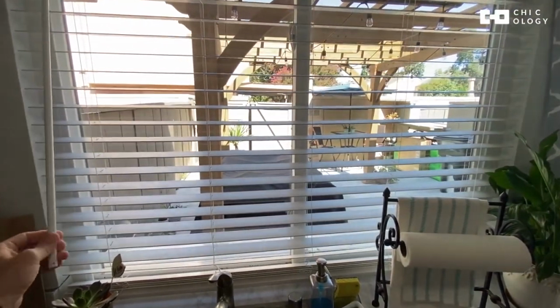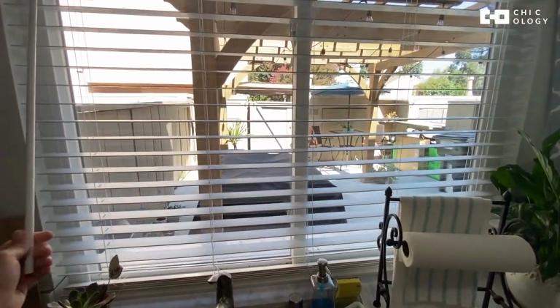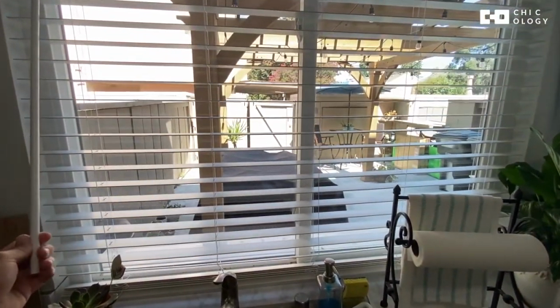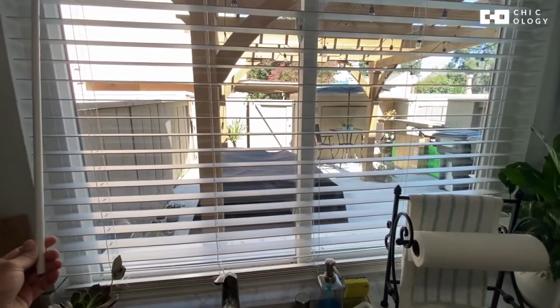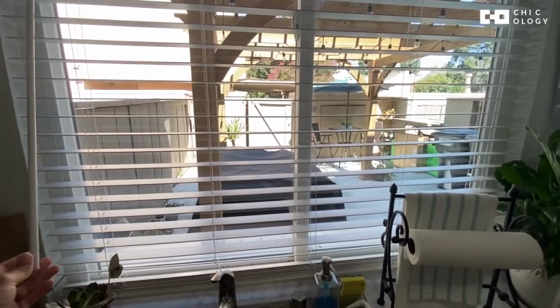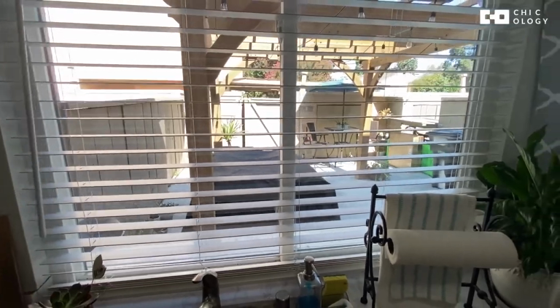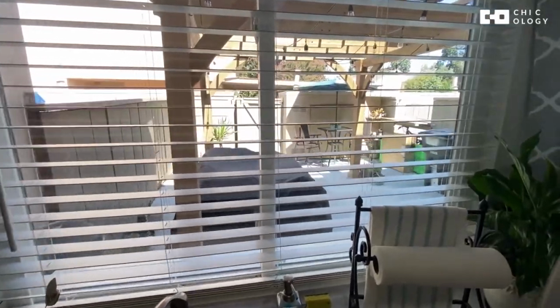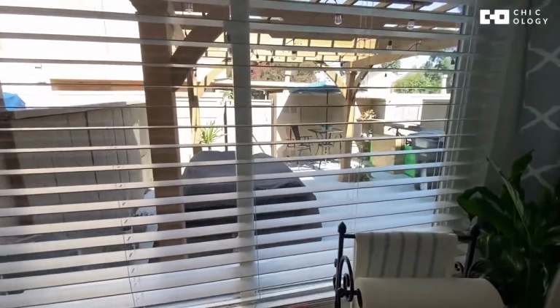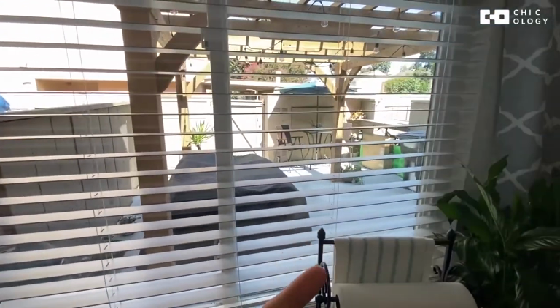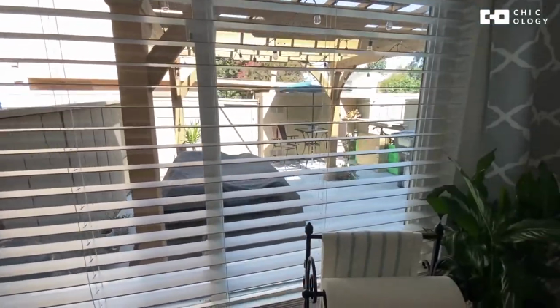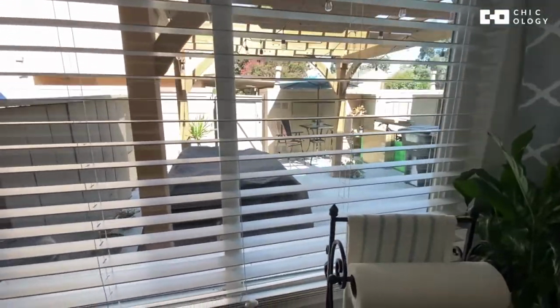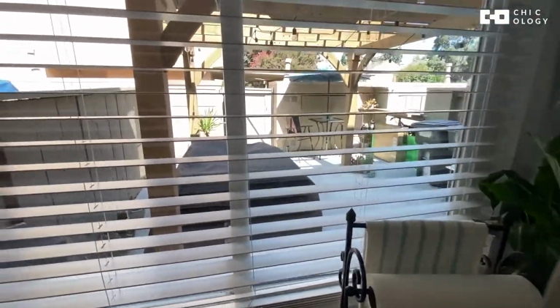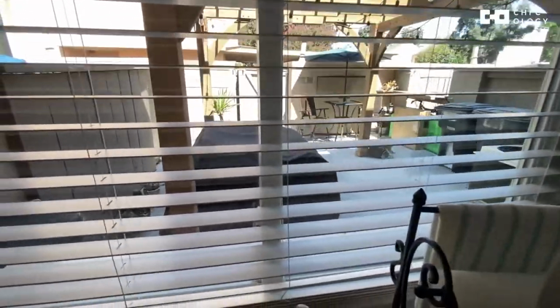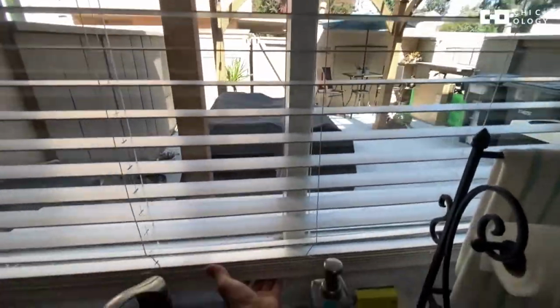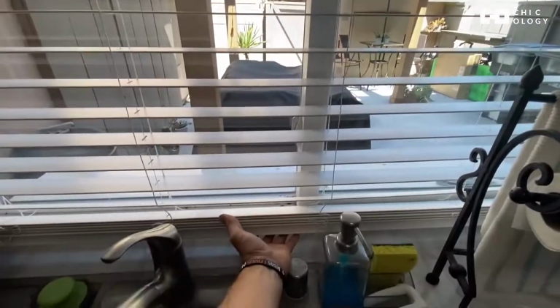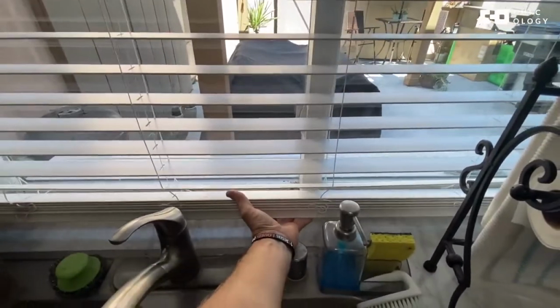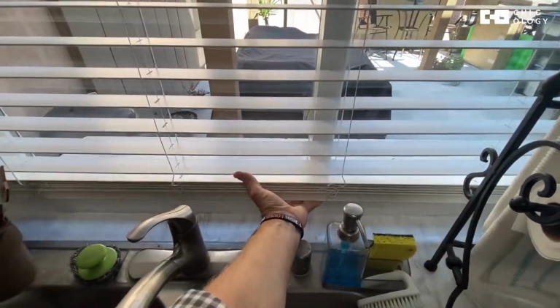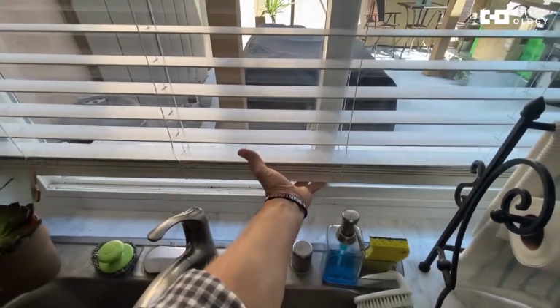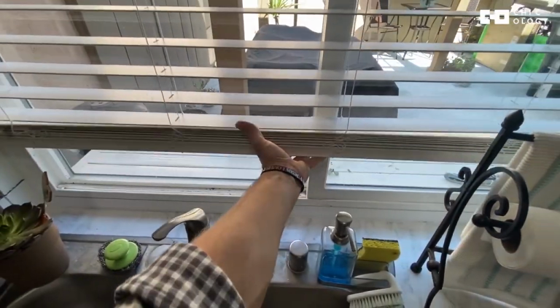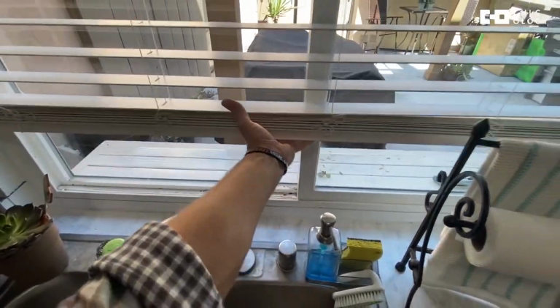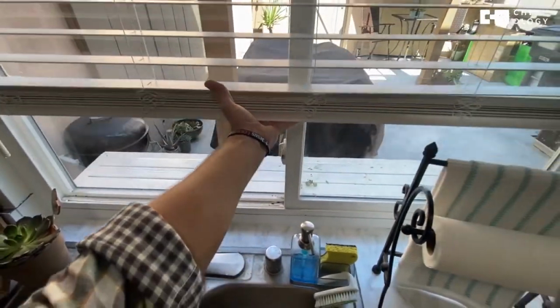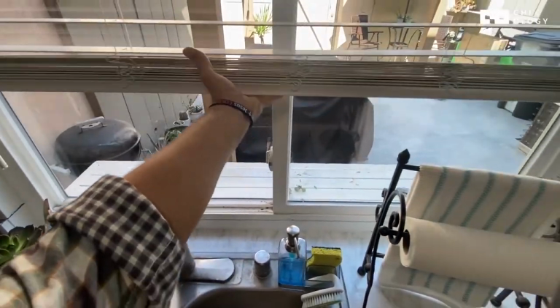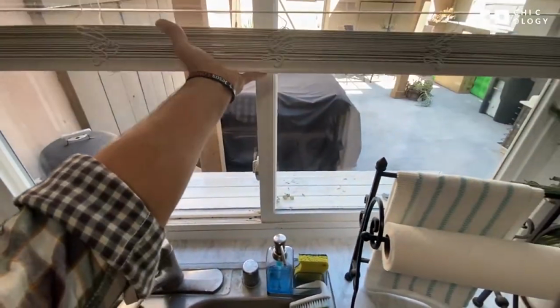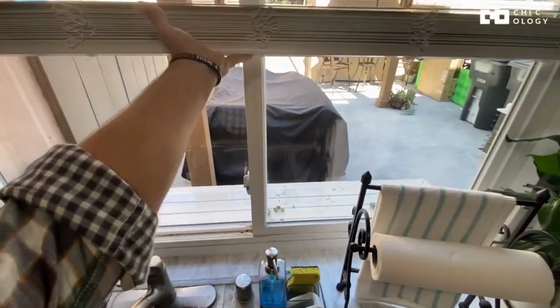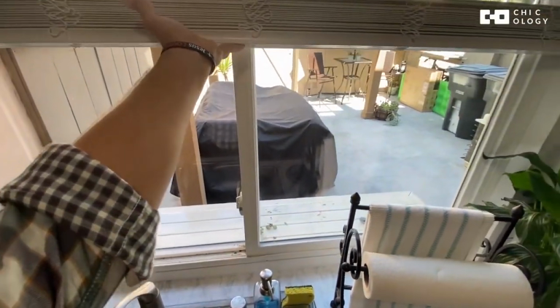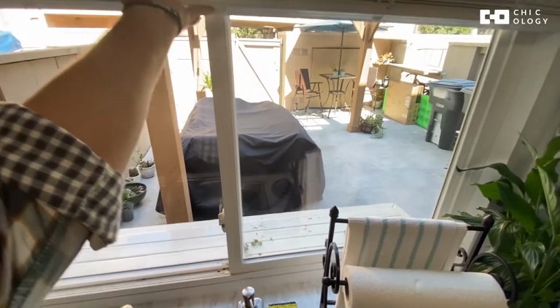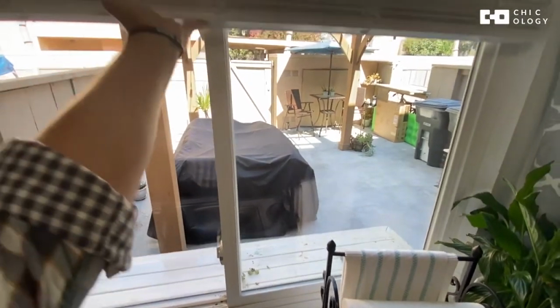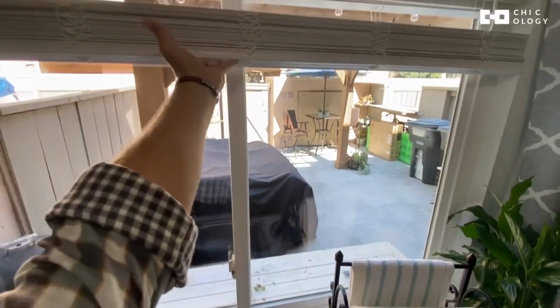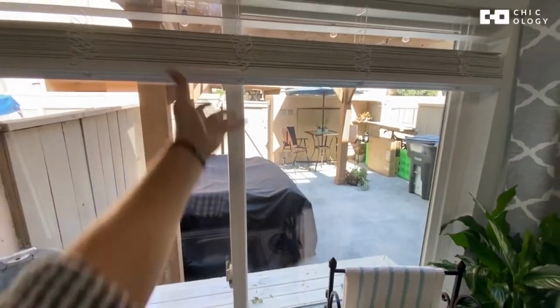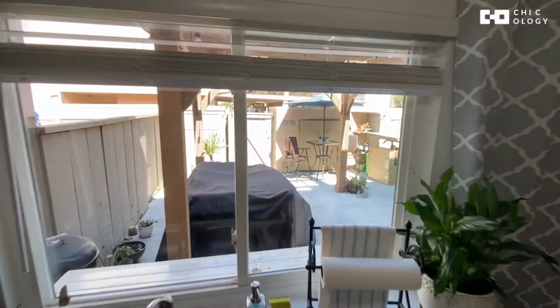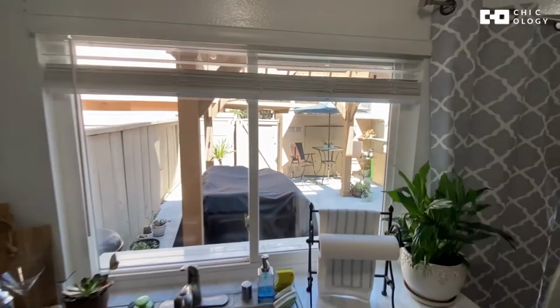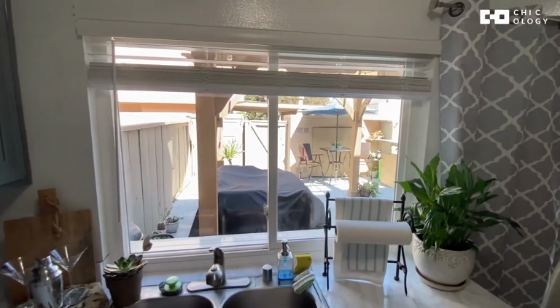If you want to lift them up, they don't have the drawstrings — you just grab here at the bottom, and with one hand I can lift them up as high as I need to. And there they go, and they stay.